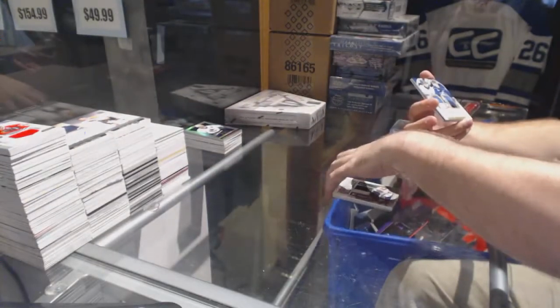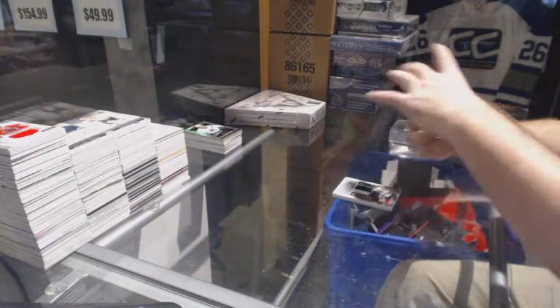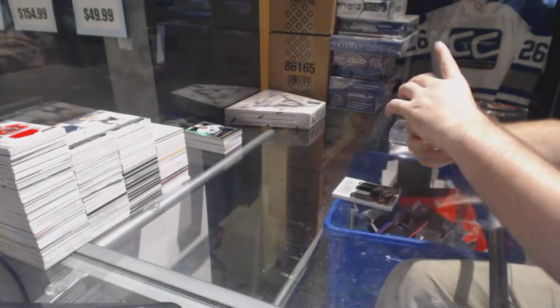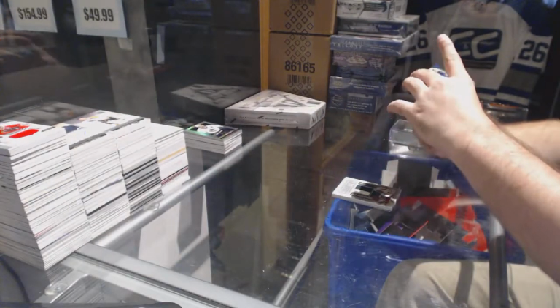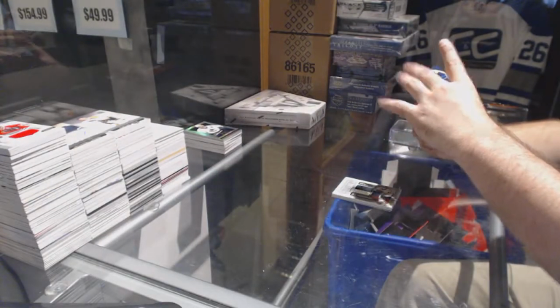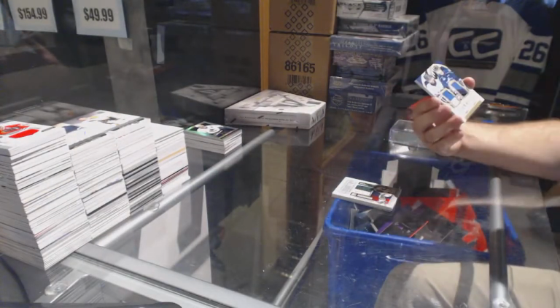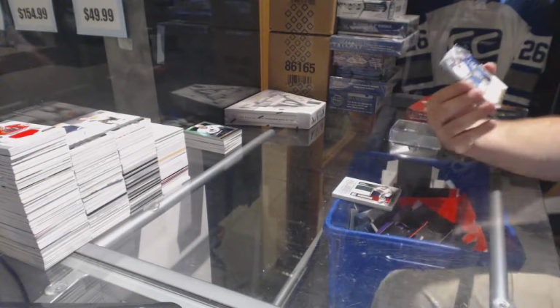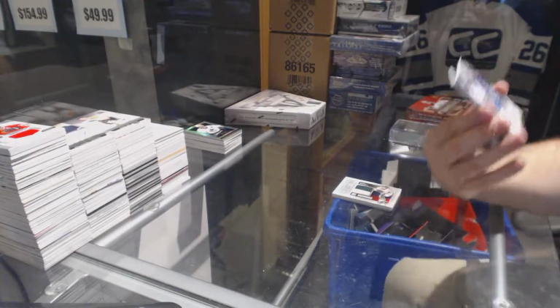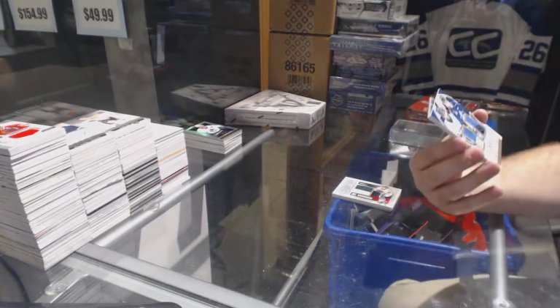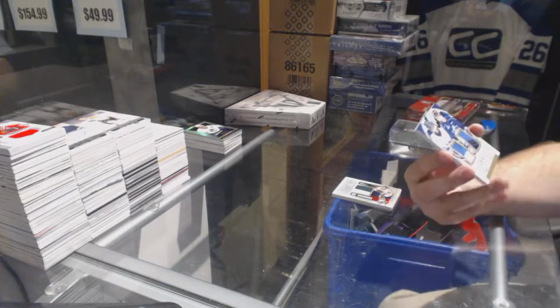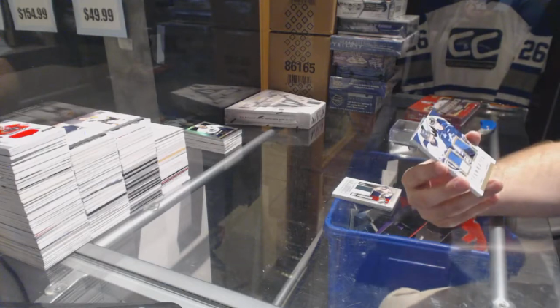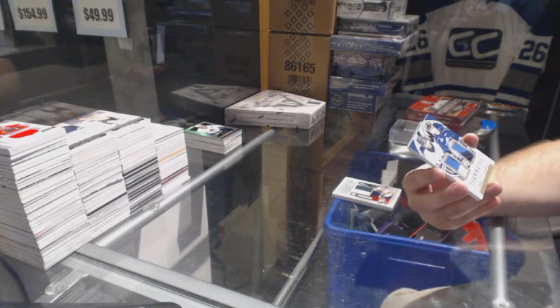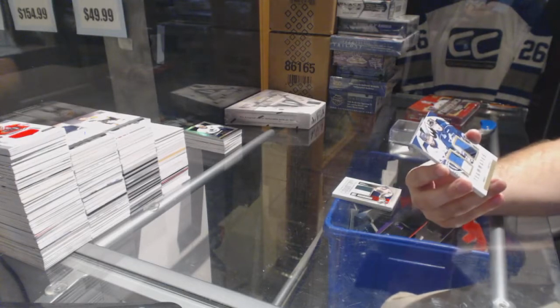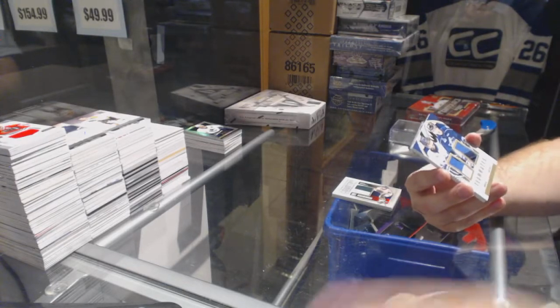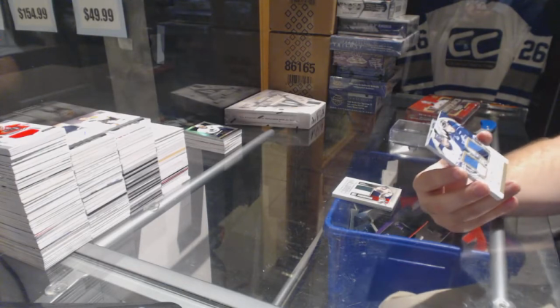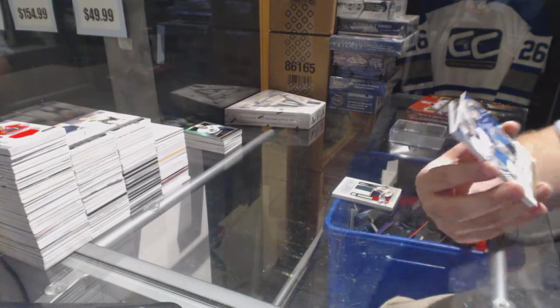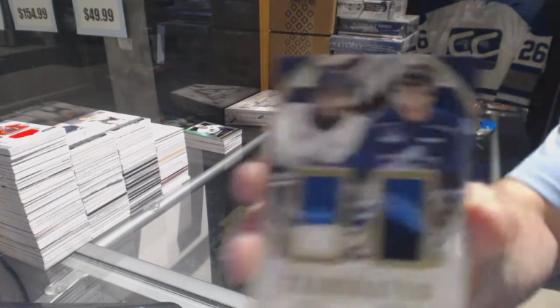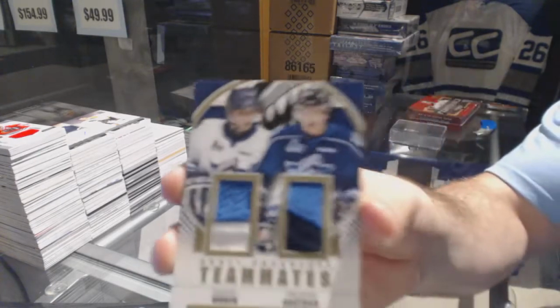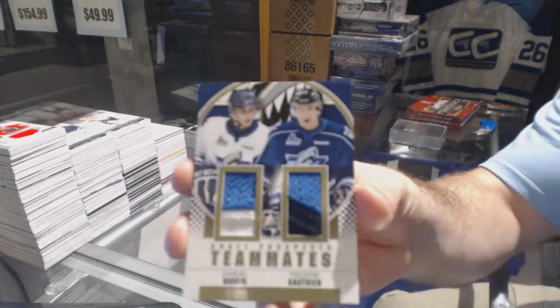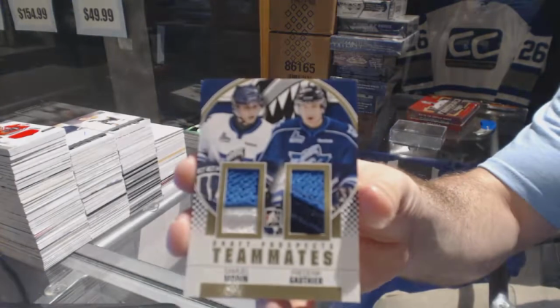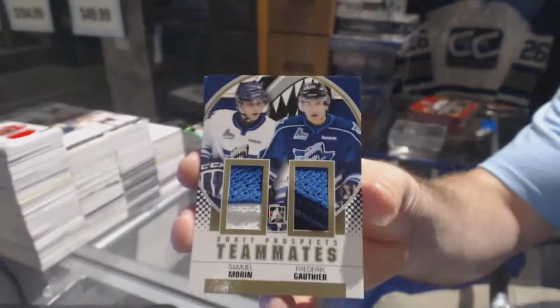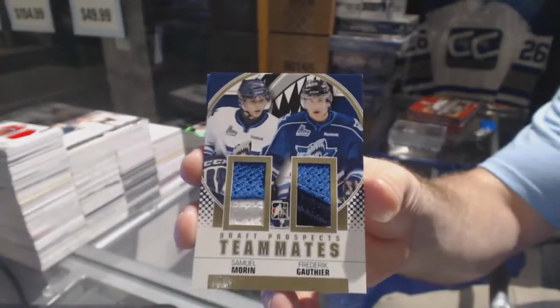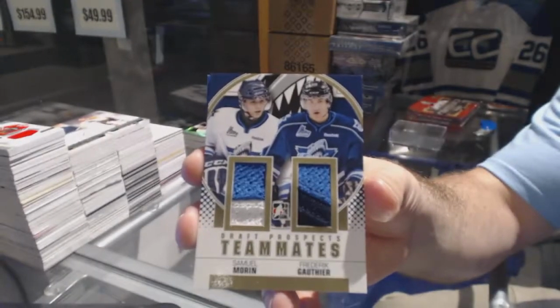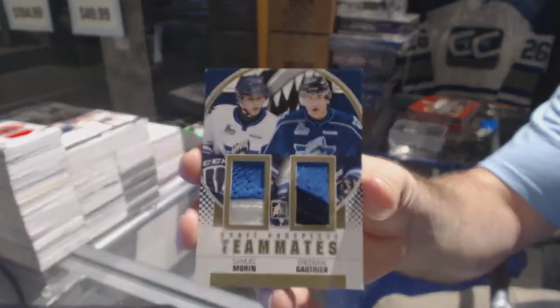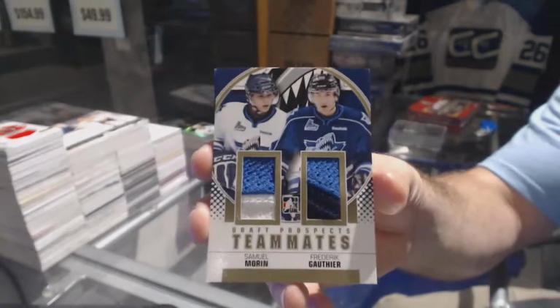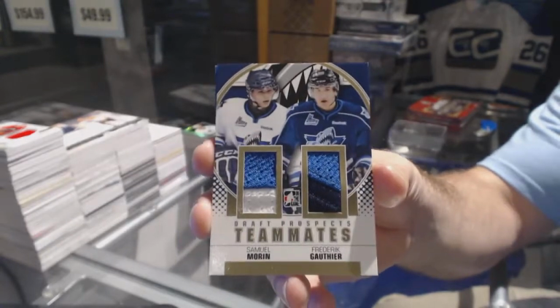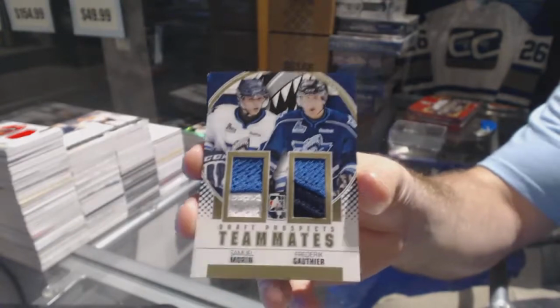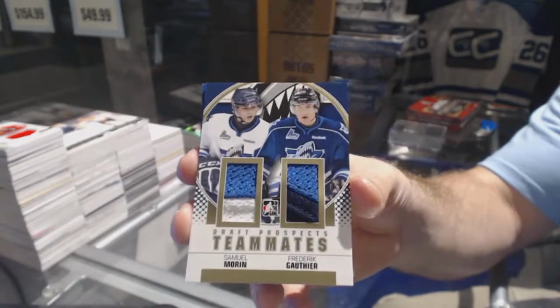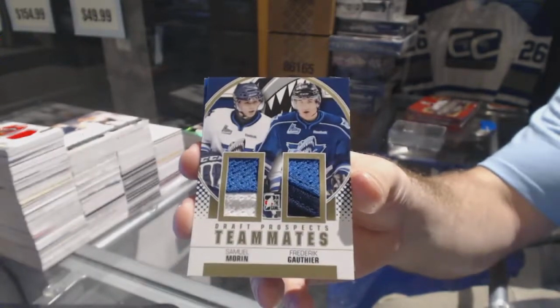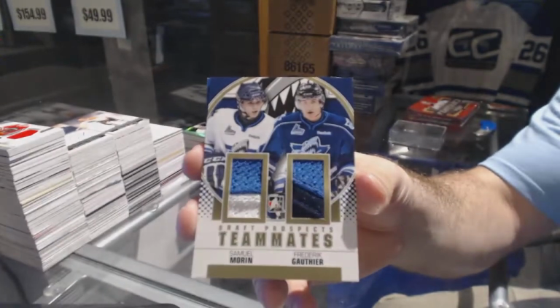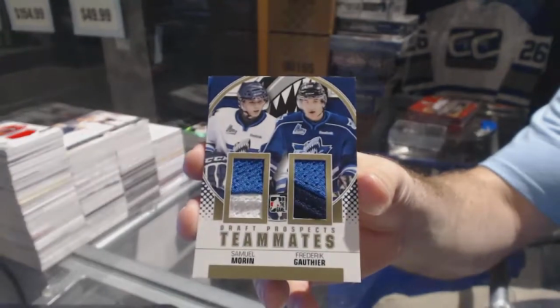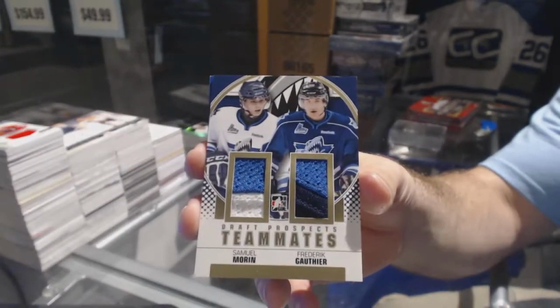We've got a teammates dual jersey, gold, which we ran between the Flyers and Leafs of Gauthier and Morin.